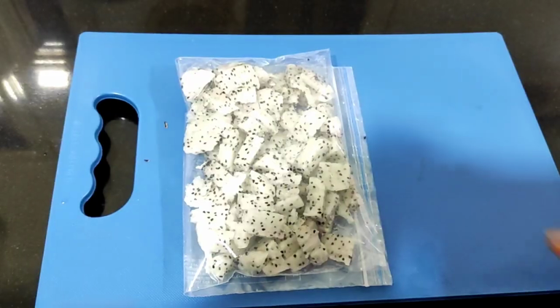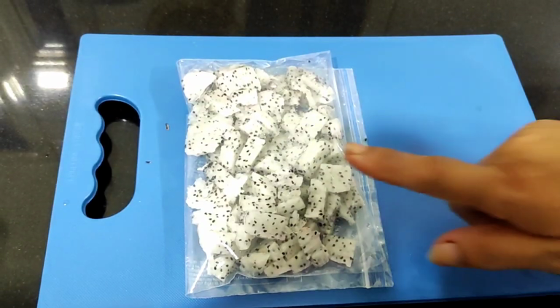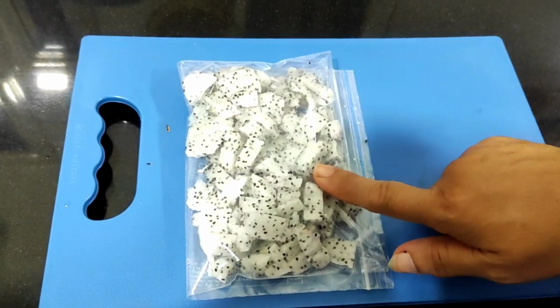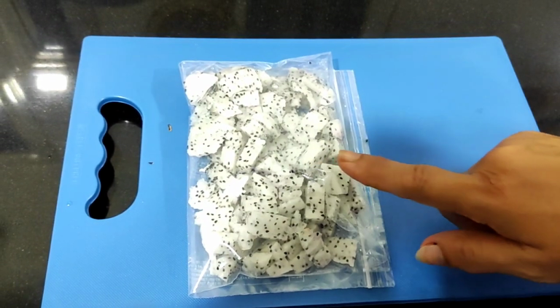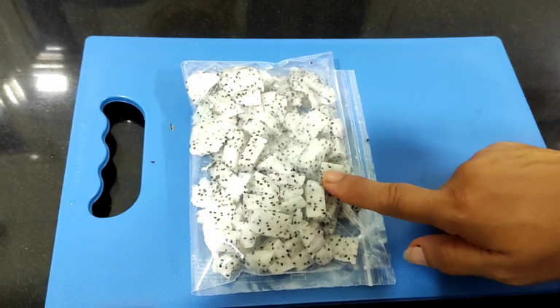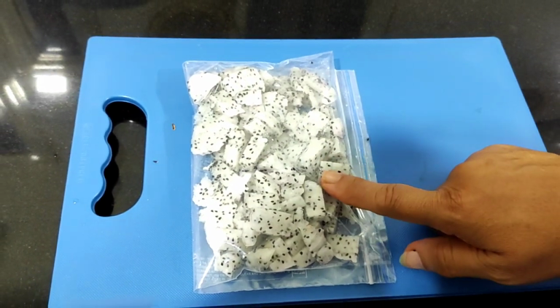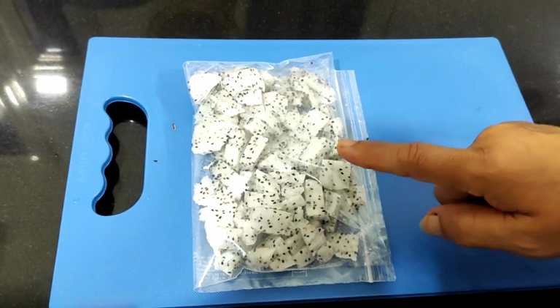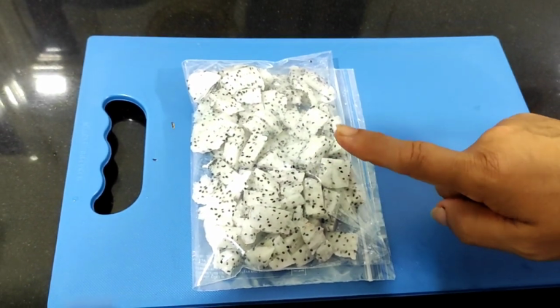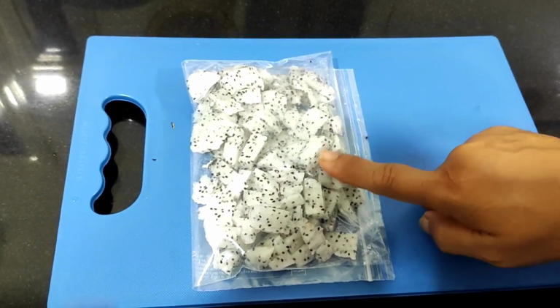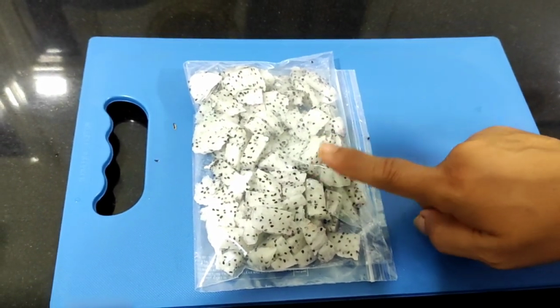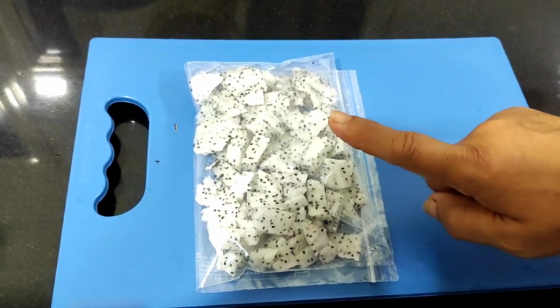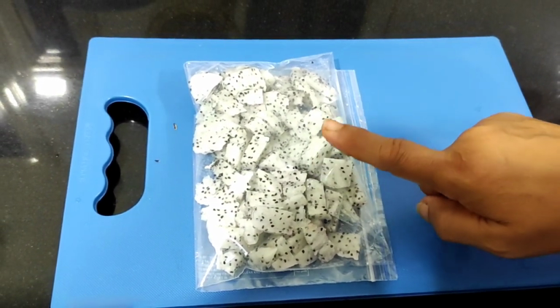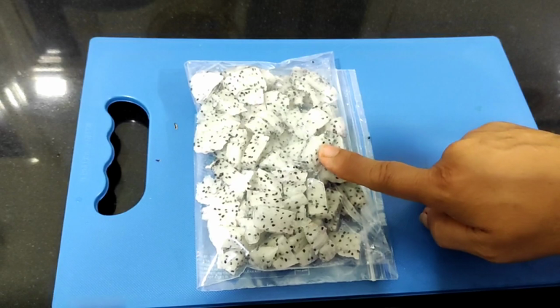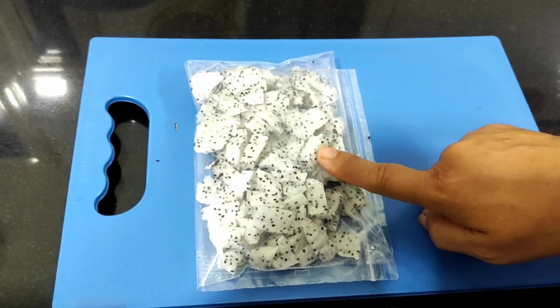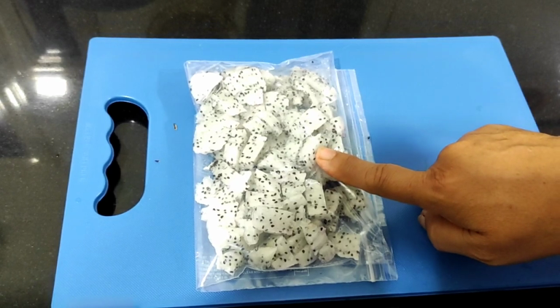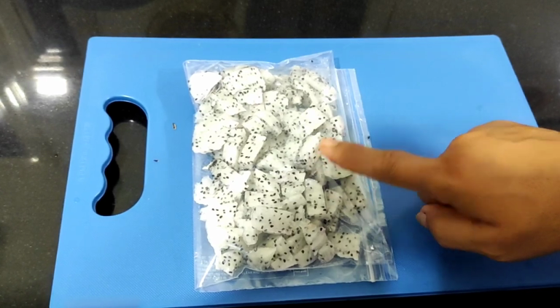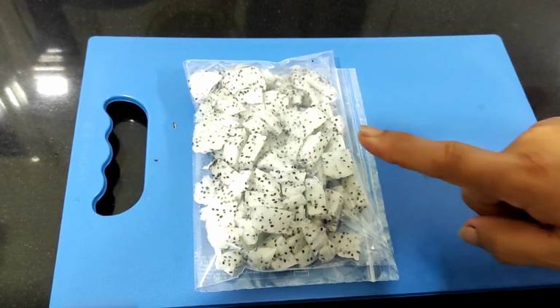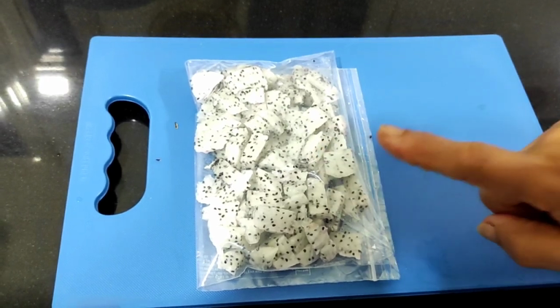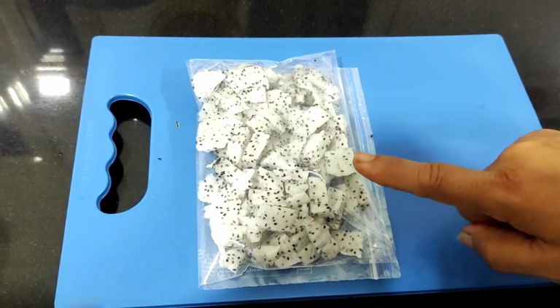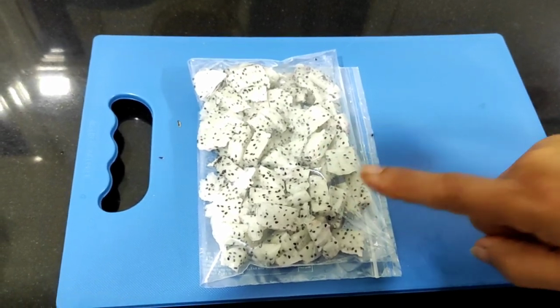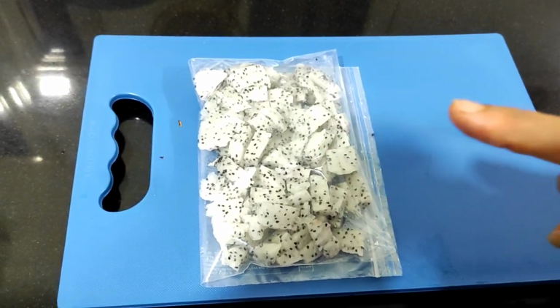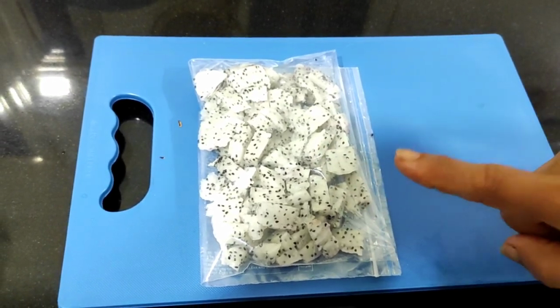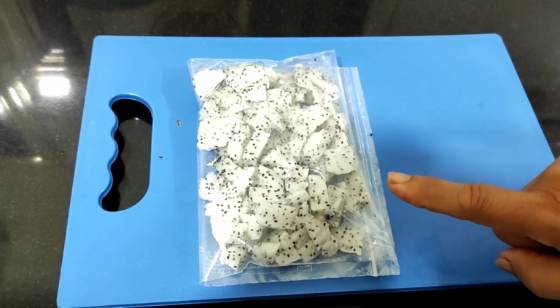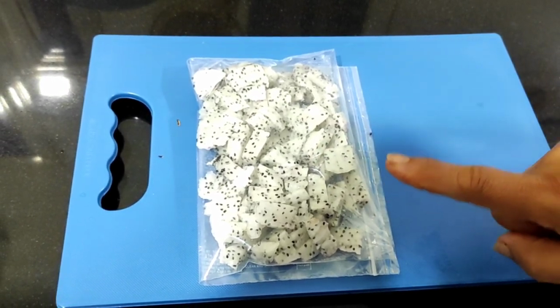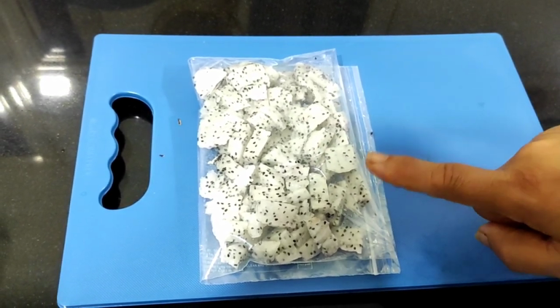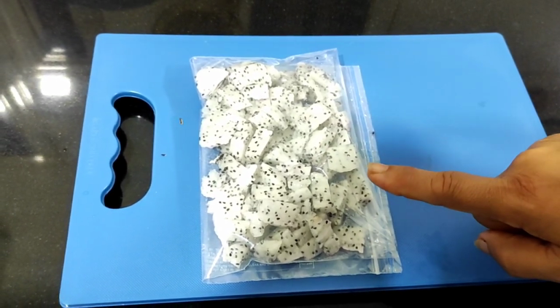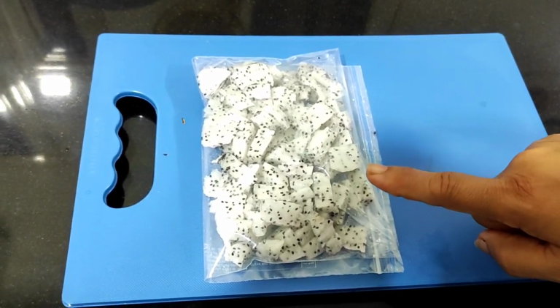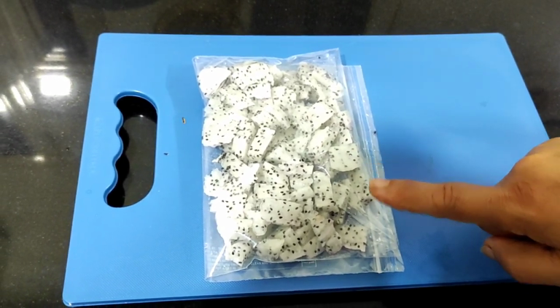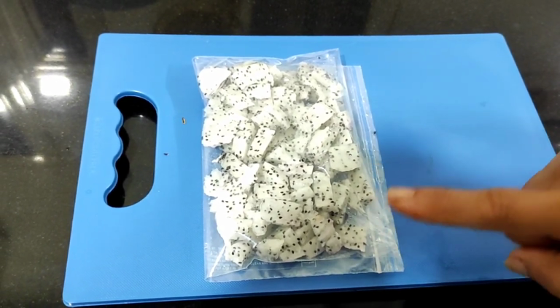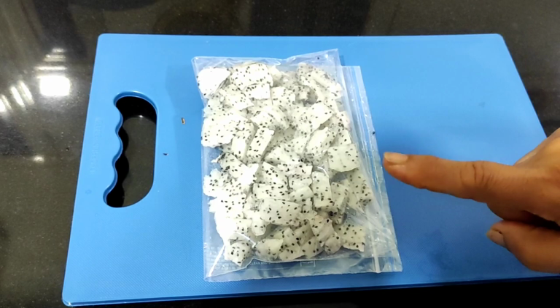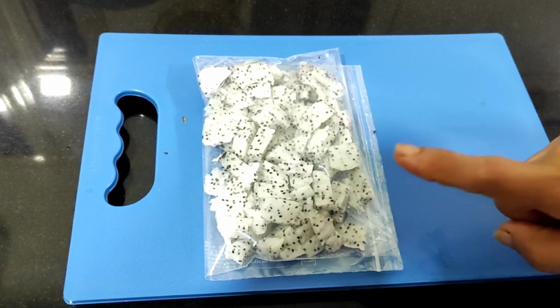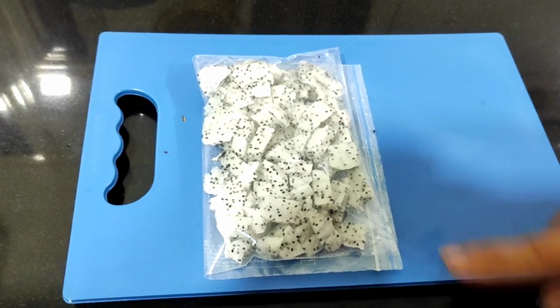And here I have chopped the dragon fruit and now I will leave it in the refrigerator in the freezer section for overnight freezing.